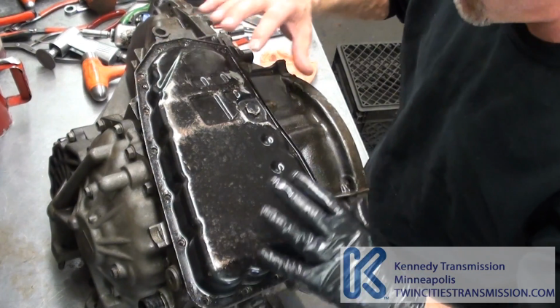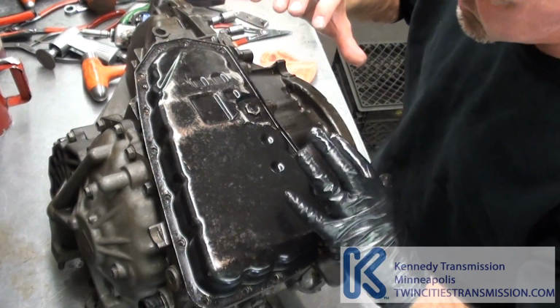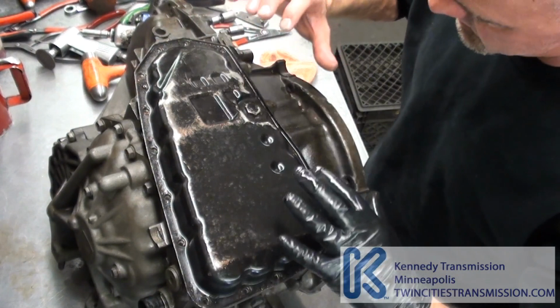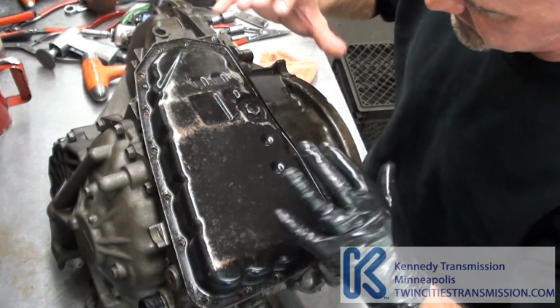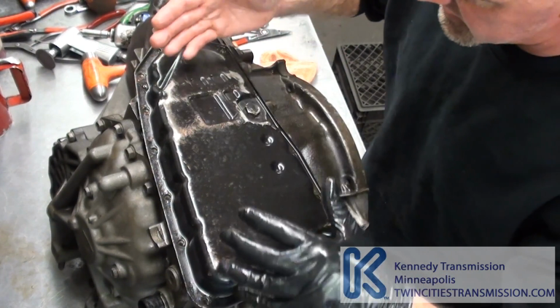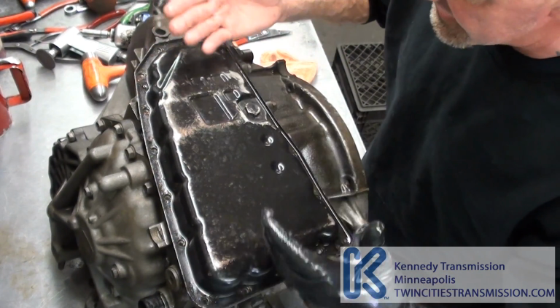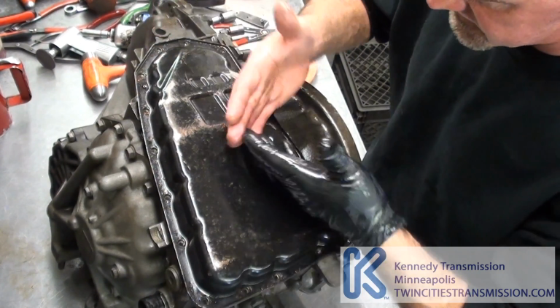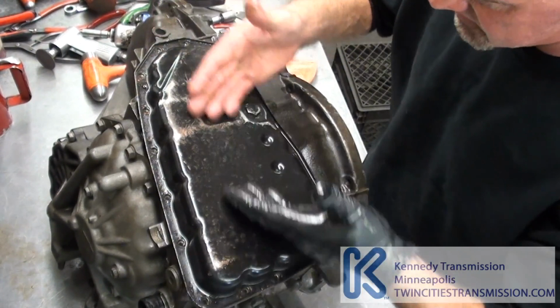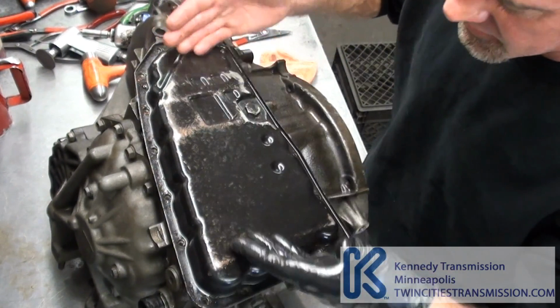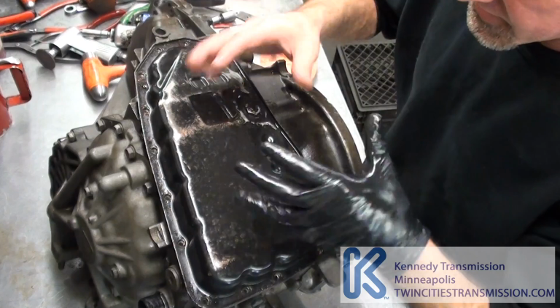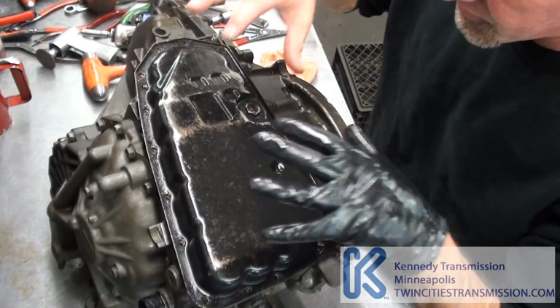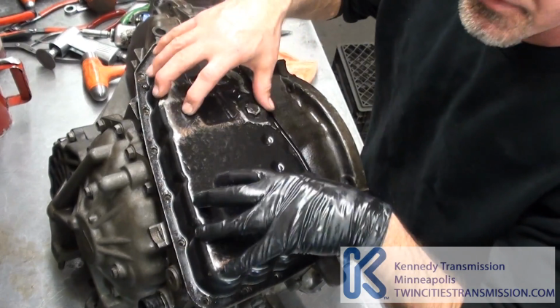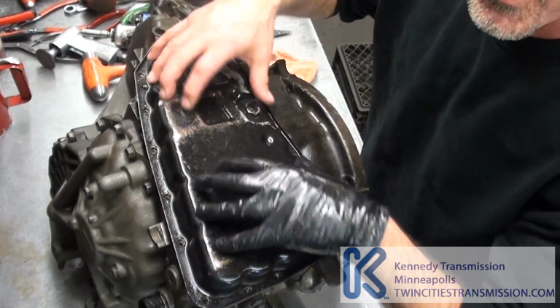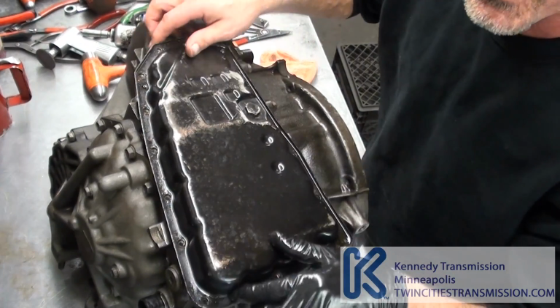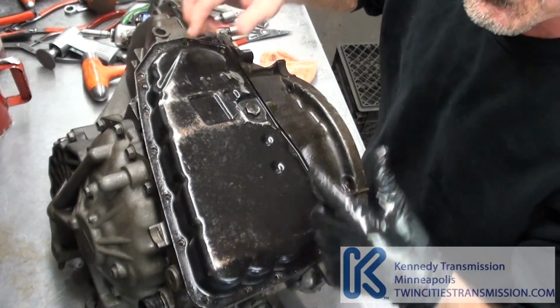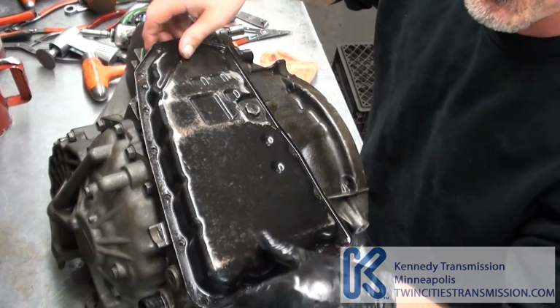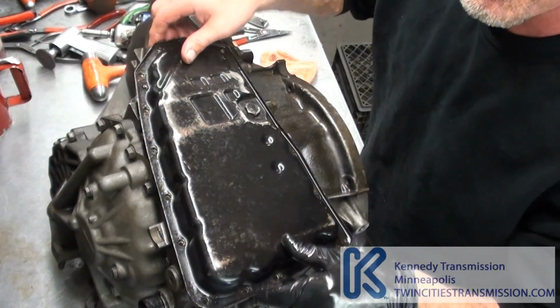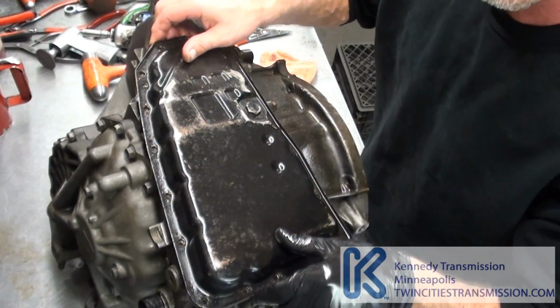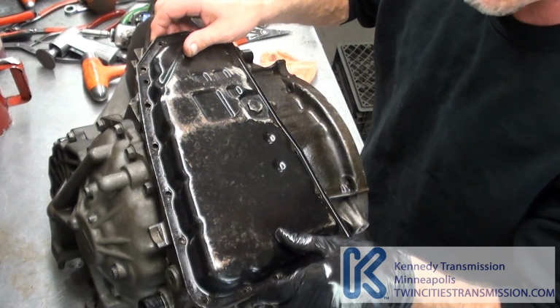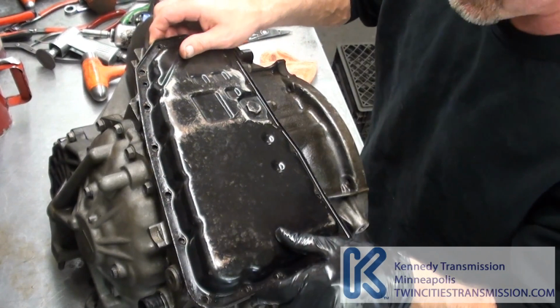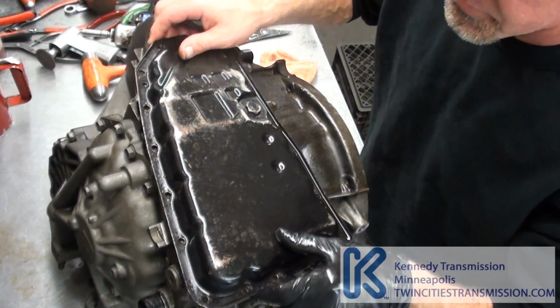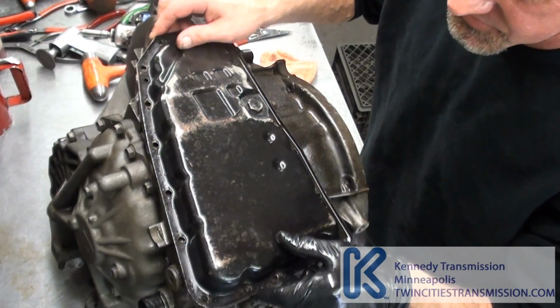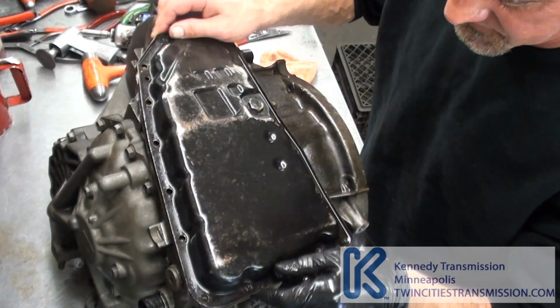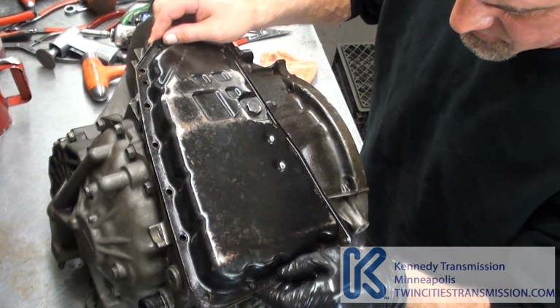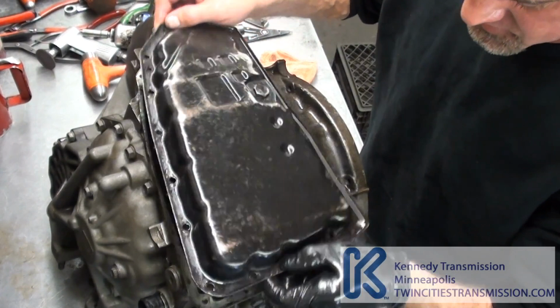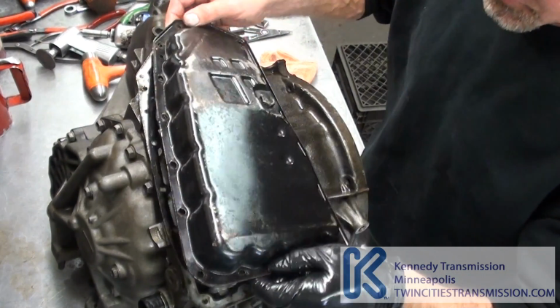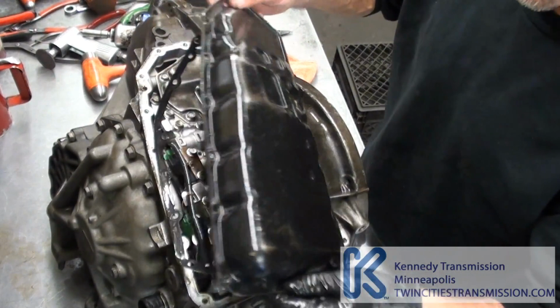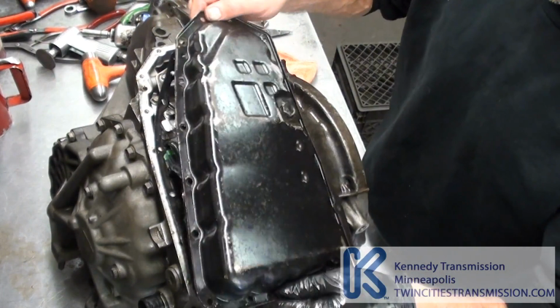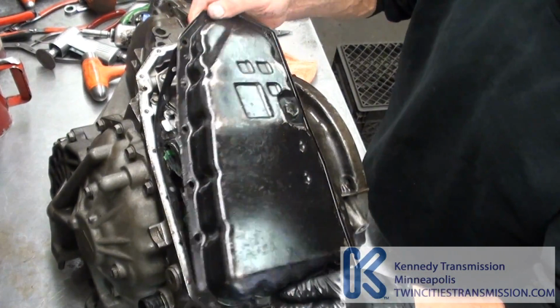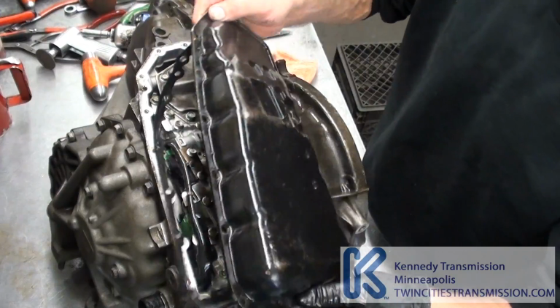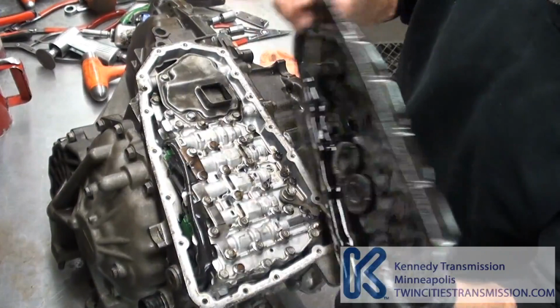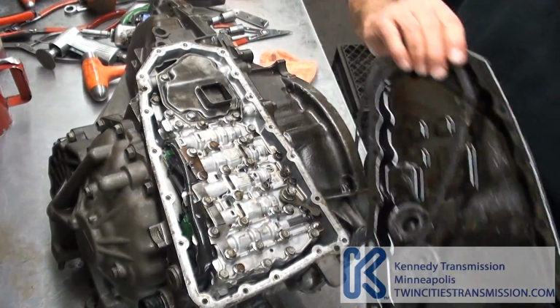You don't want to flip it on its side because if there's any metal or anything, it can go down into the valve body once you flip it like this. Not a good idea, but this is just for video. So you pull the pan off.